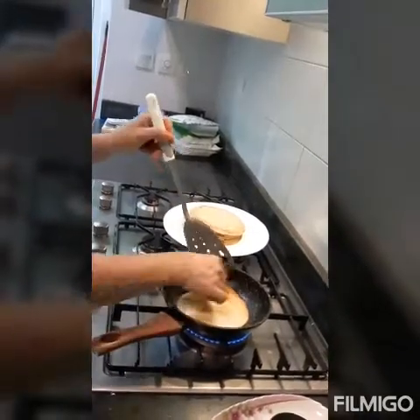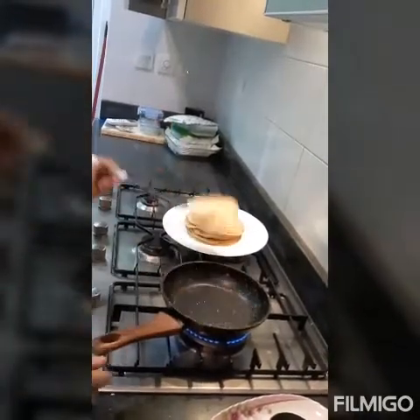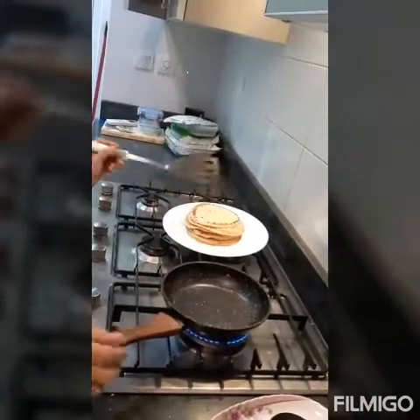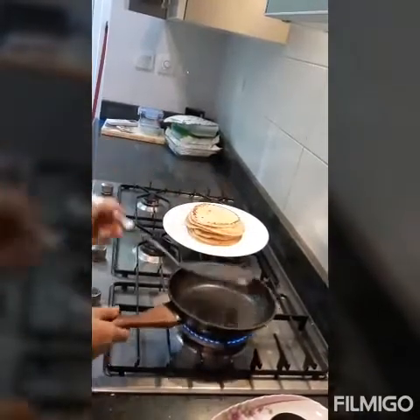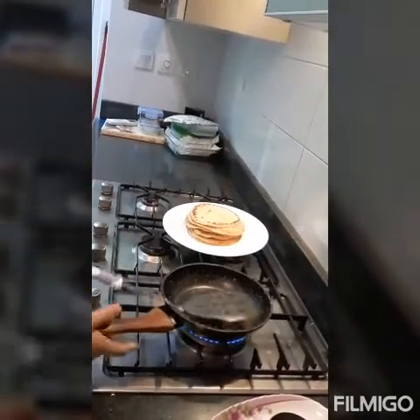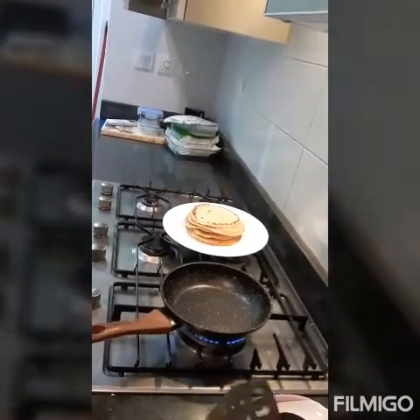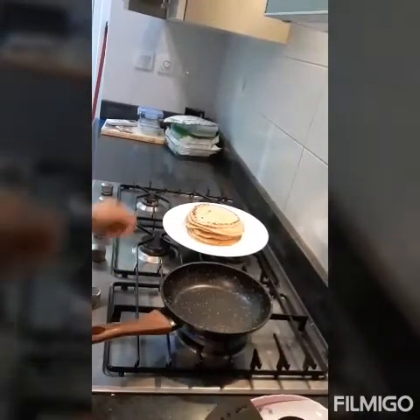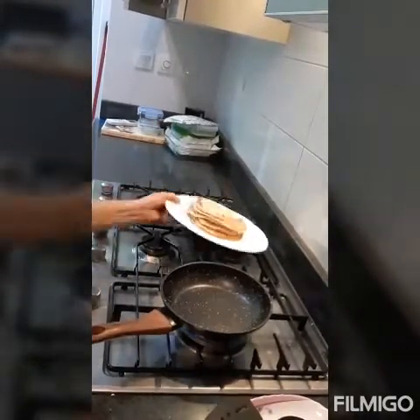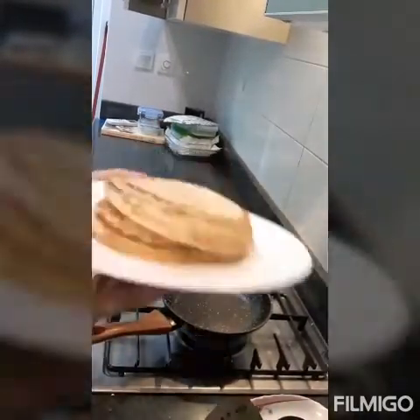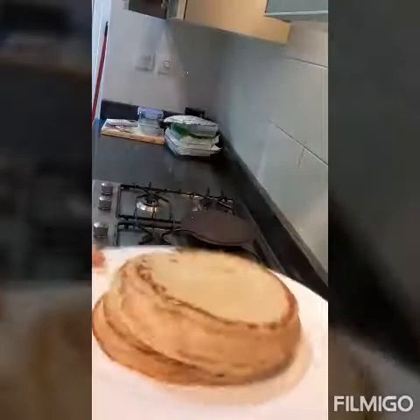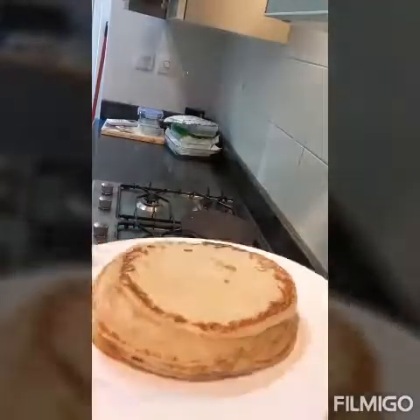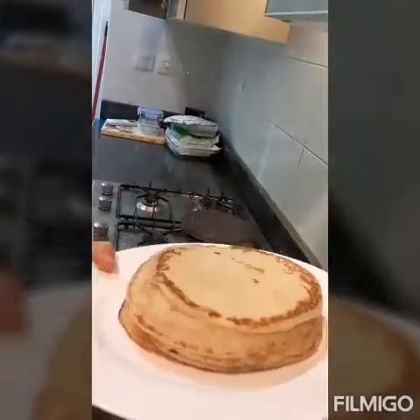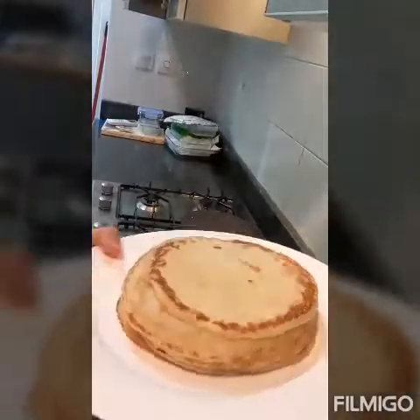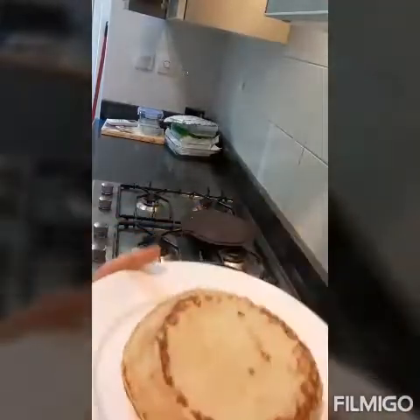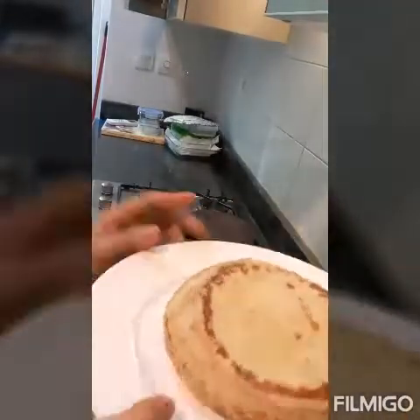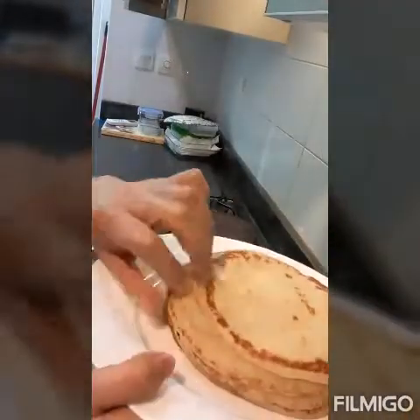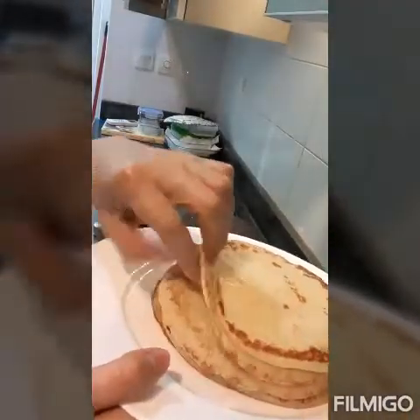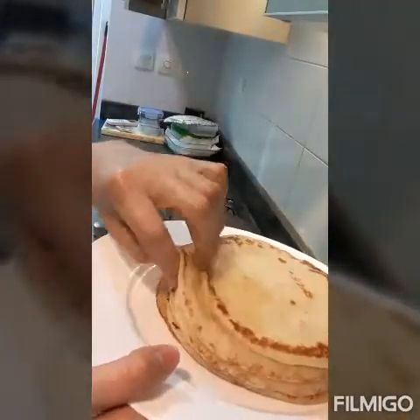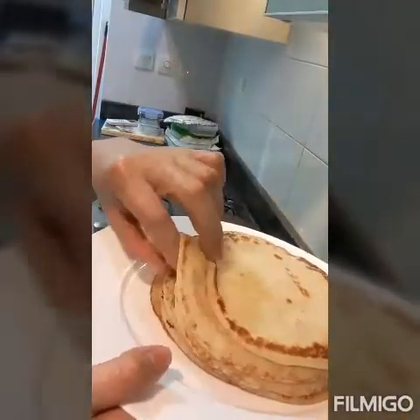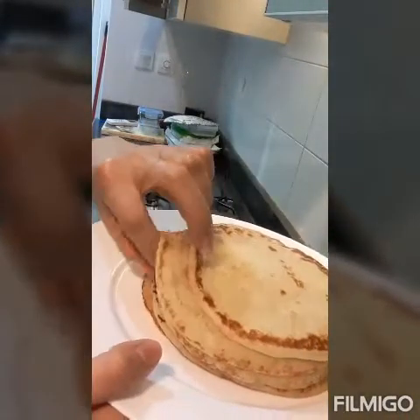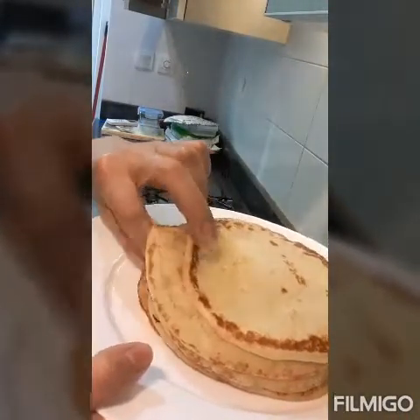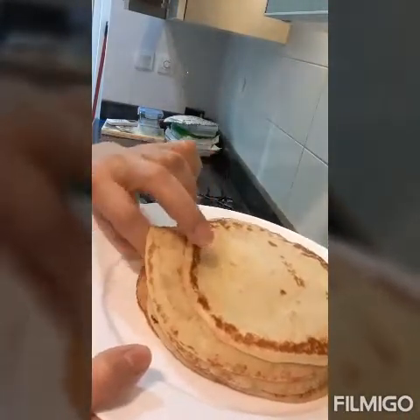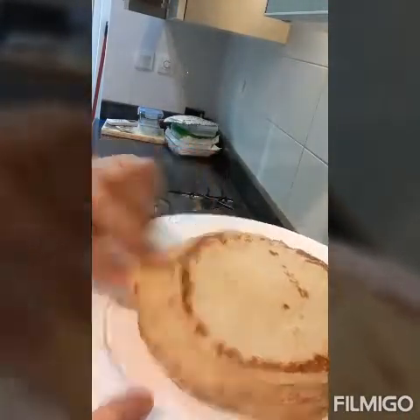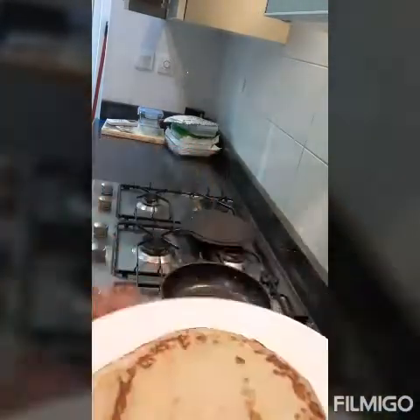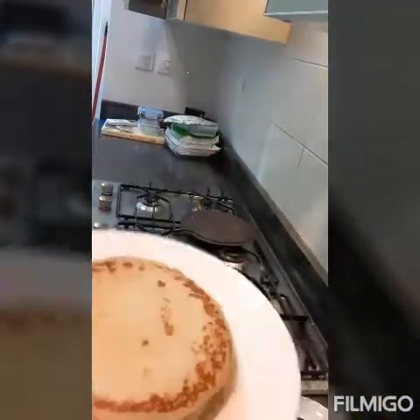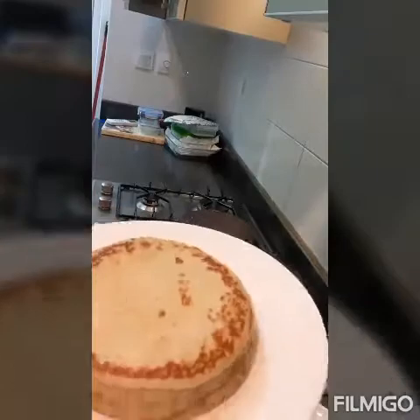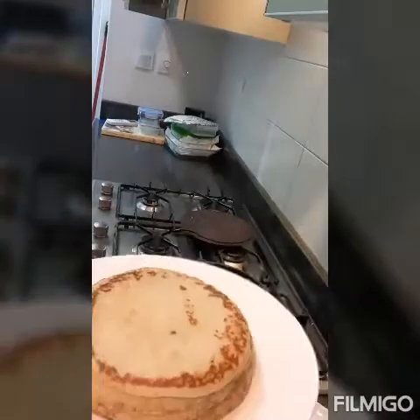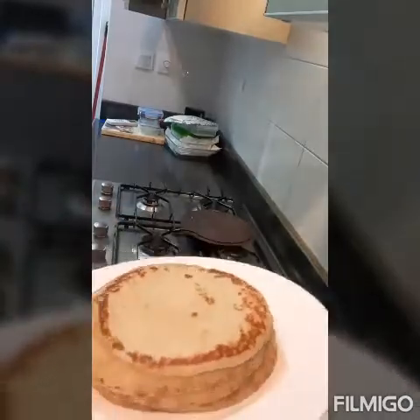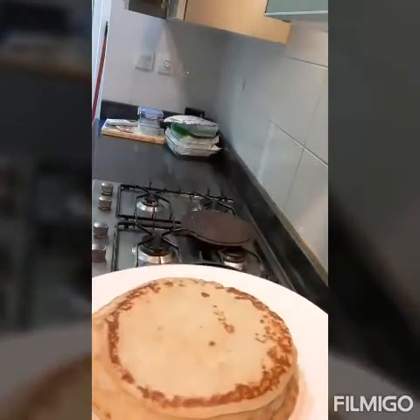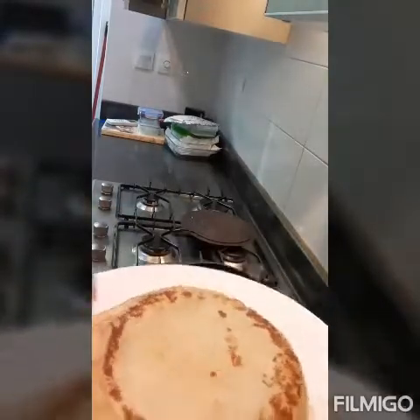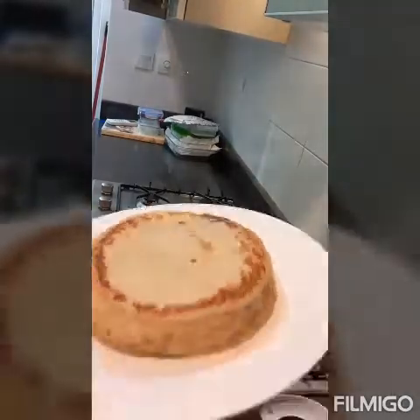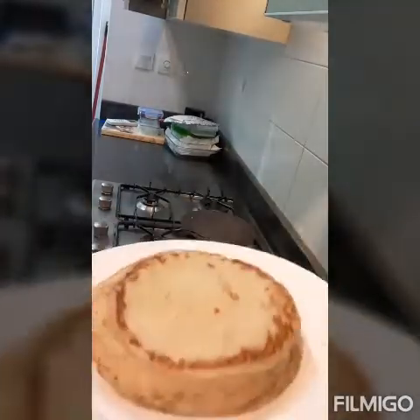This is the last one, guys. From one cup of flour, you get about 9 to 10 pancakes — so around 10 pieces total.